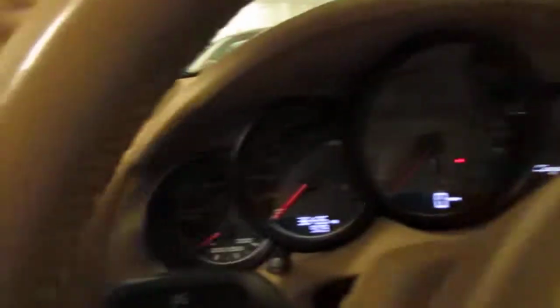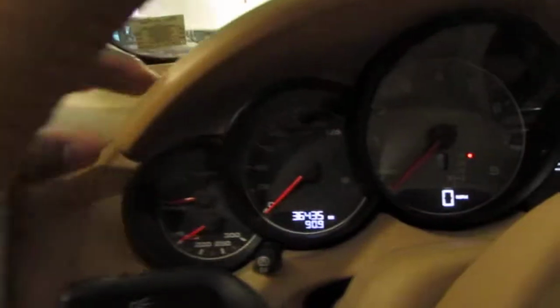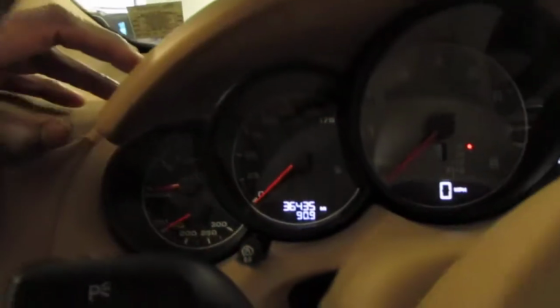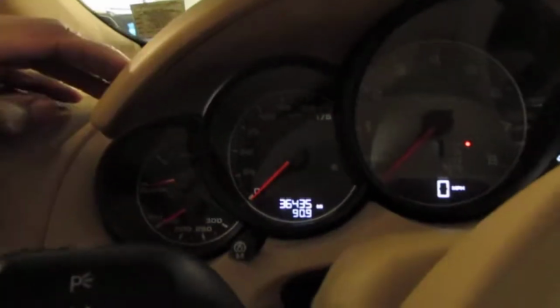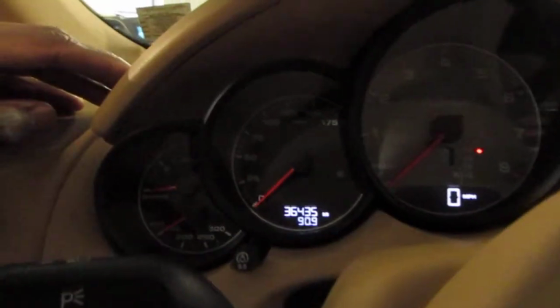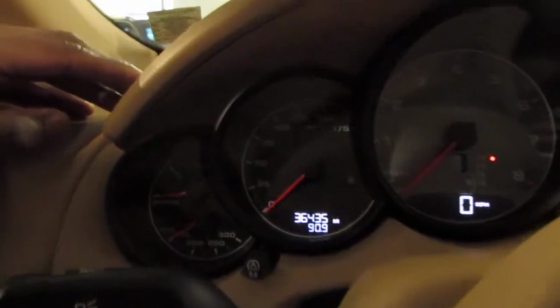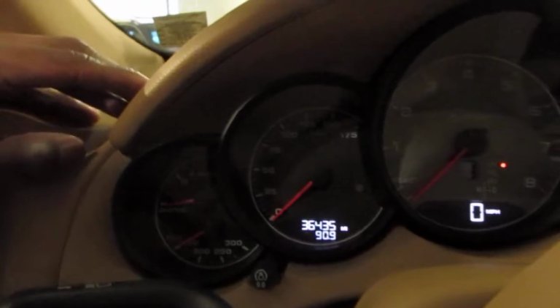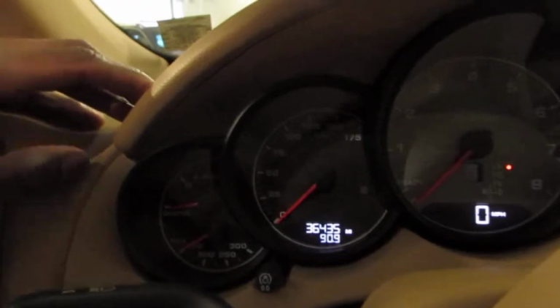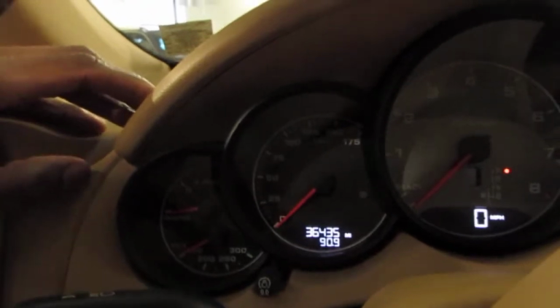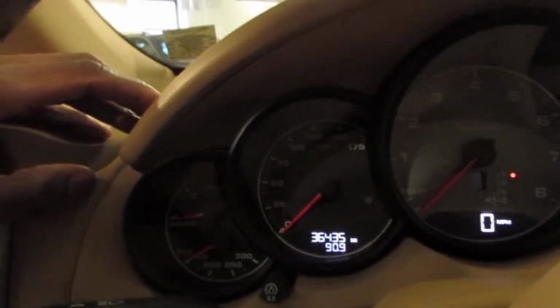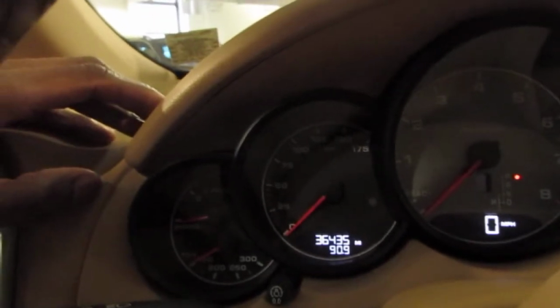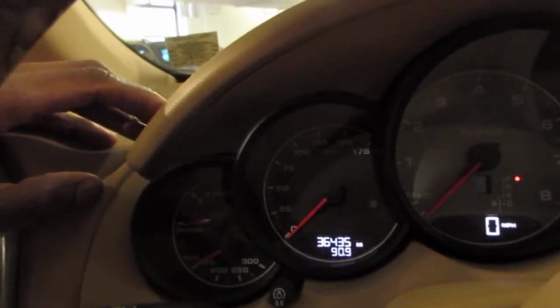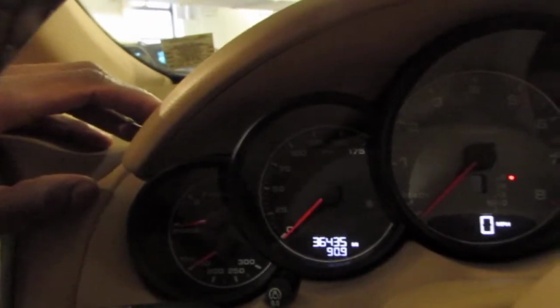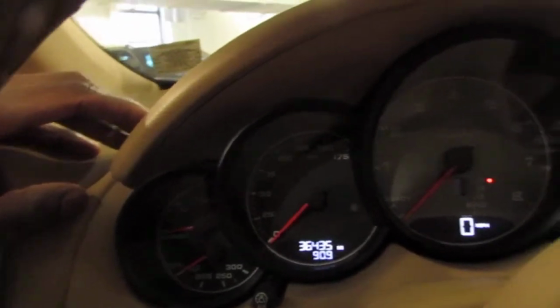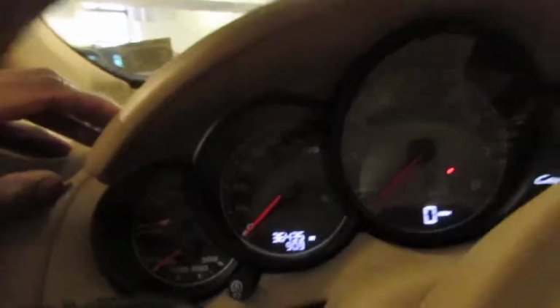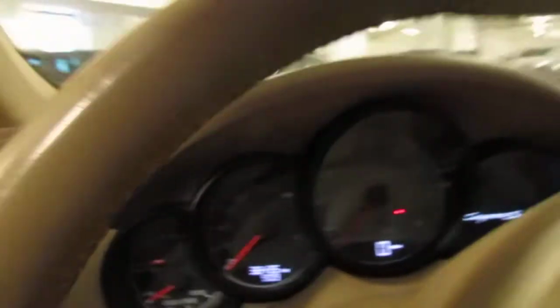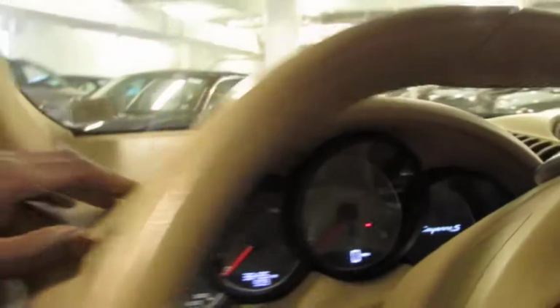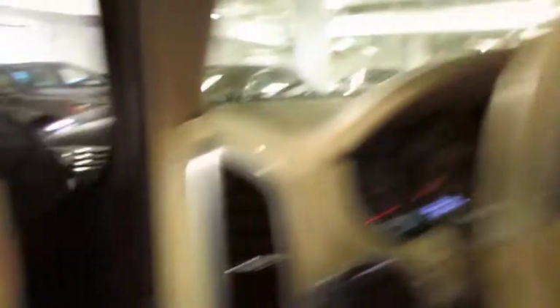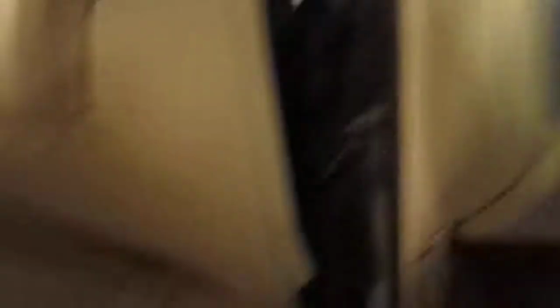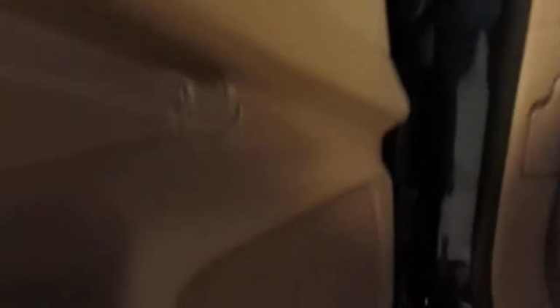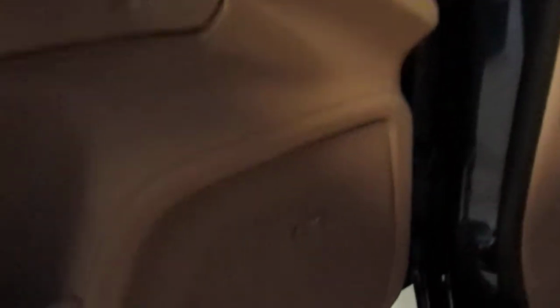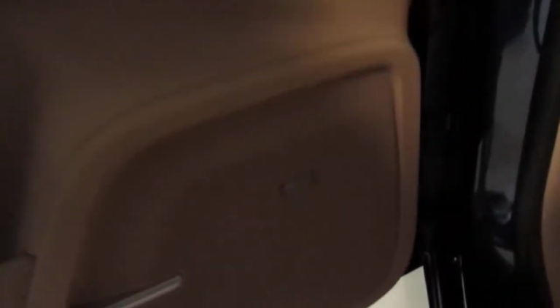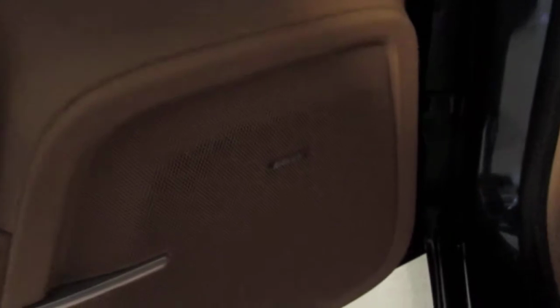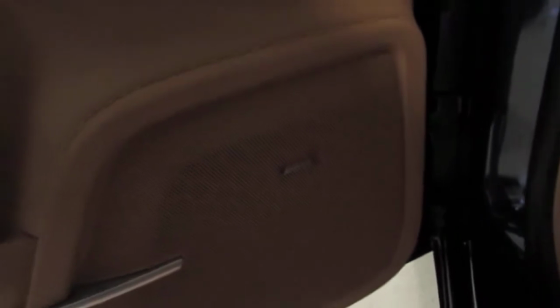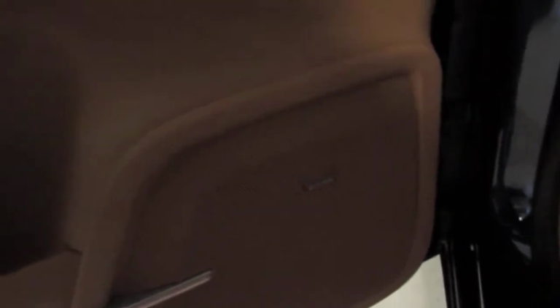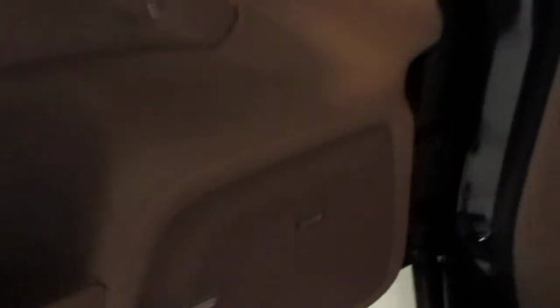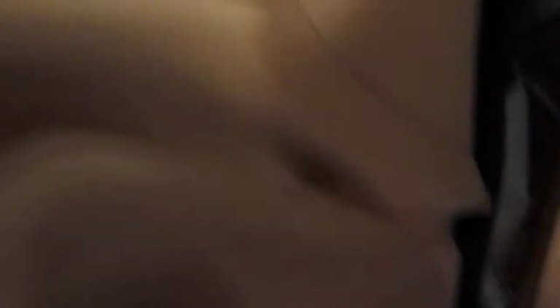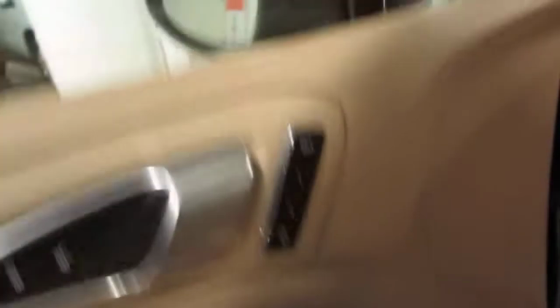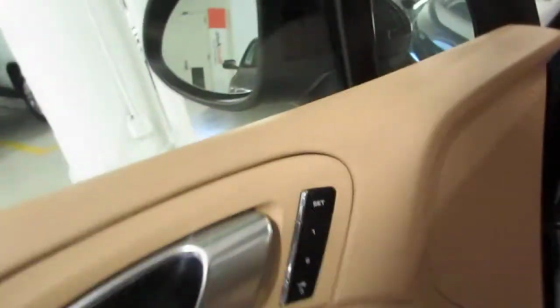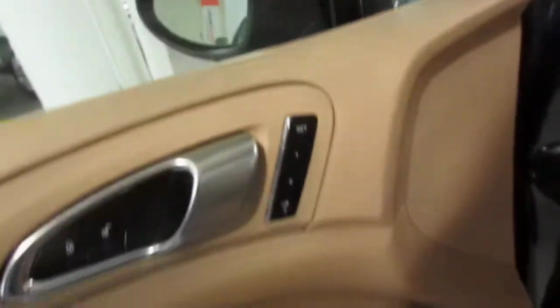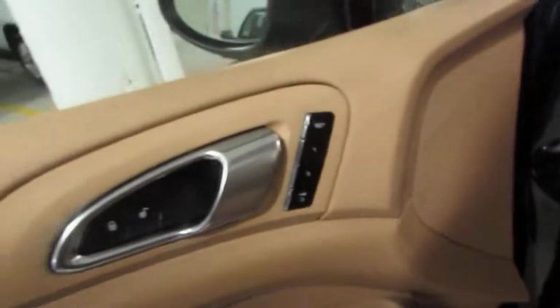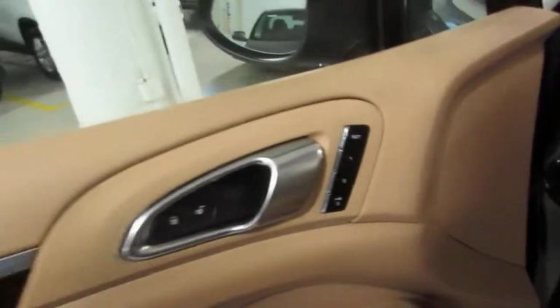Mileage on the vehicle is going to be 36,435. Car has both speakers and 3-way seat memory.